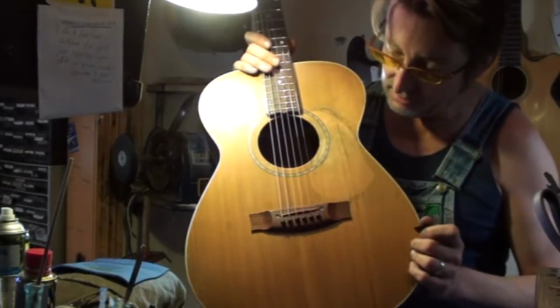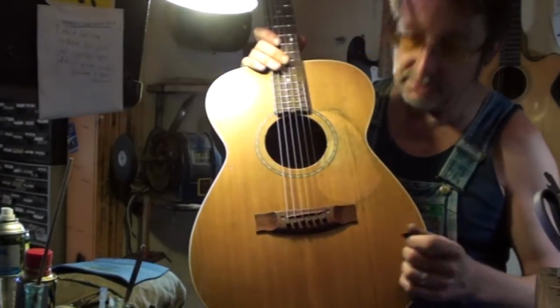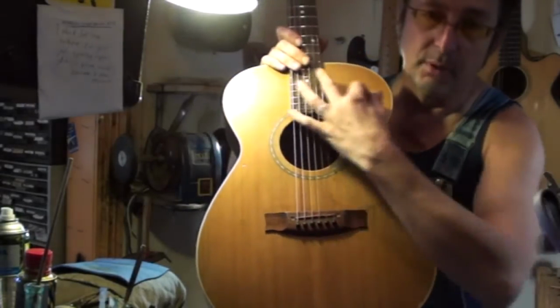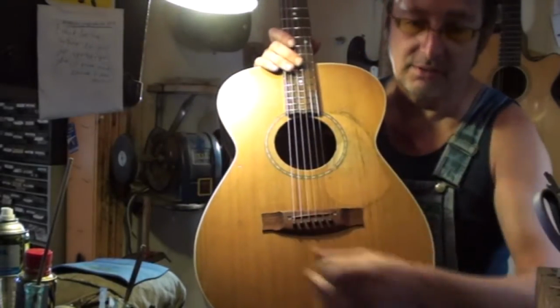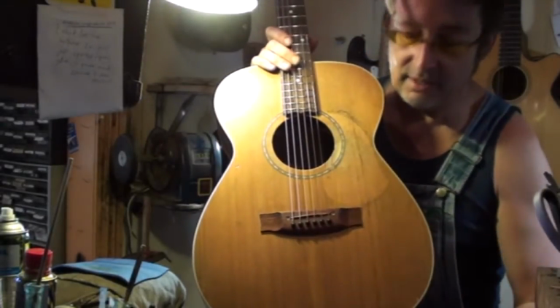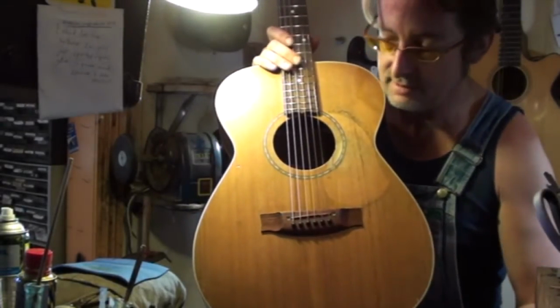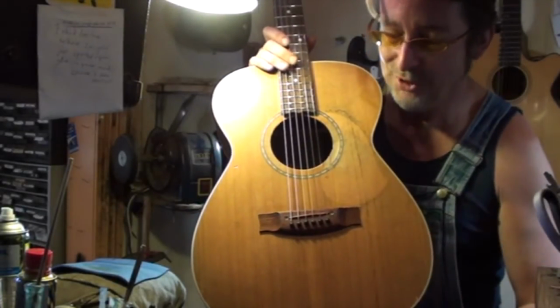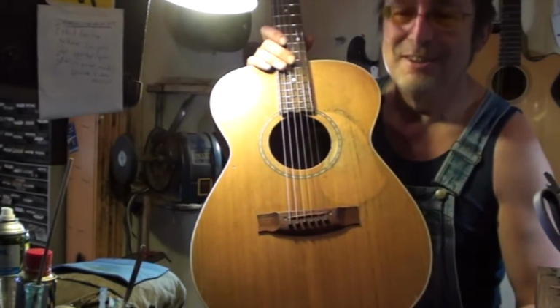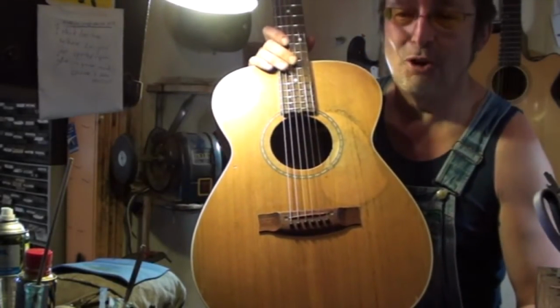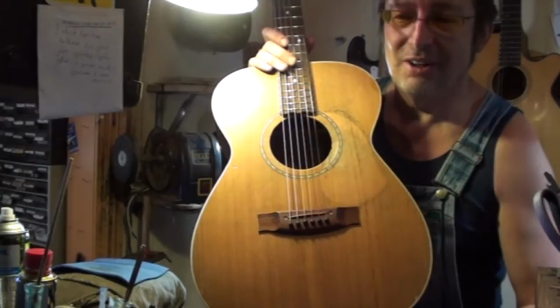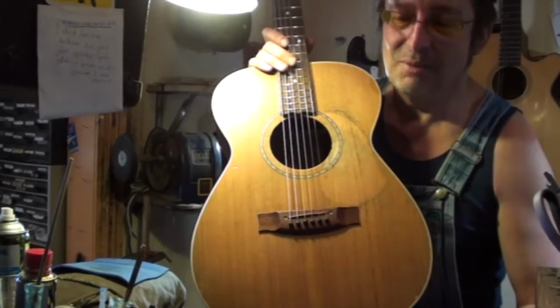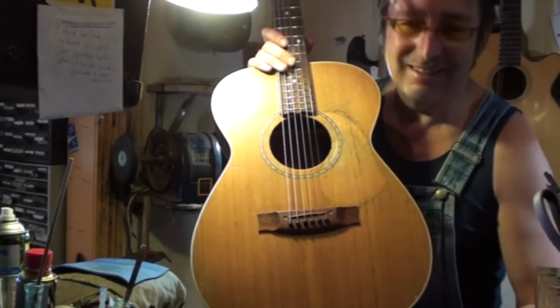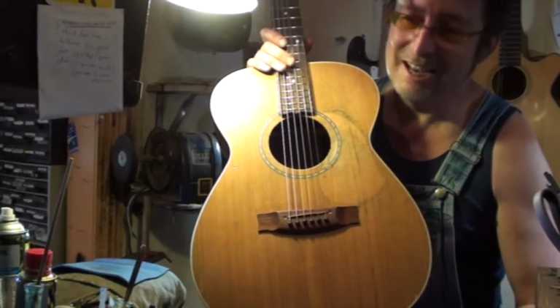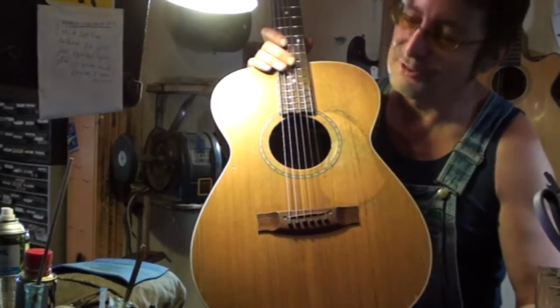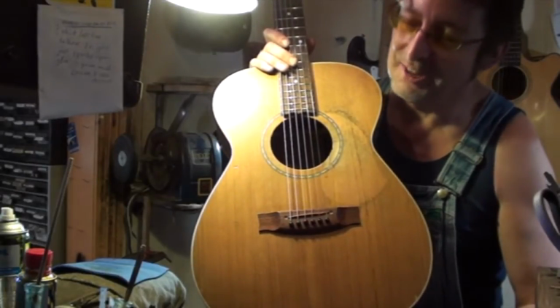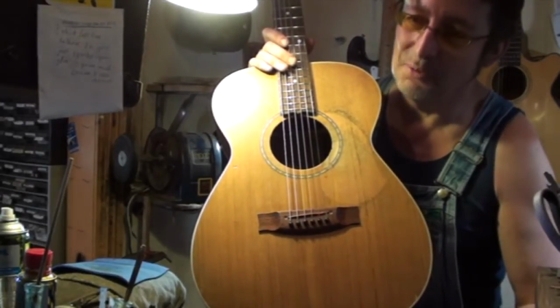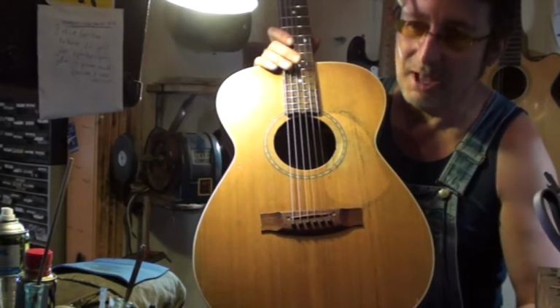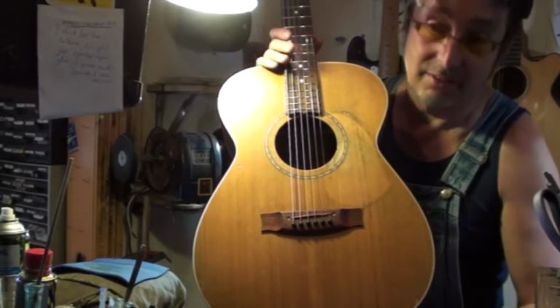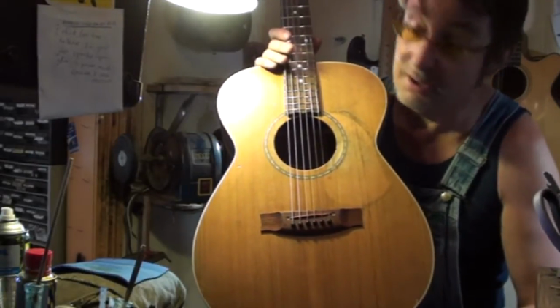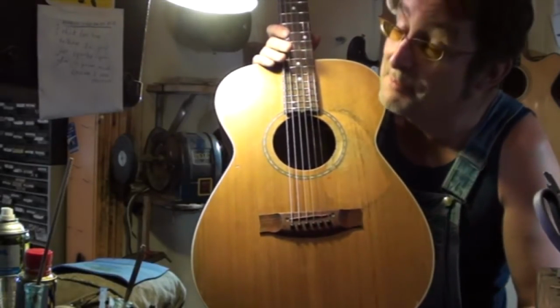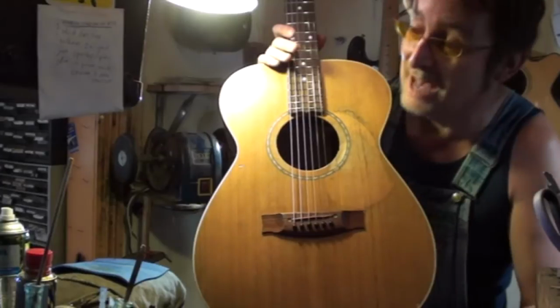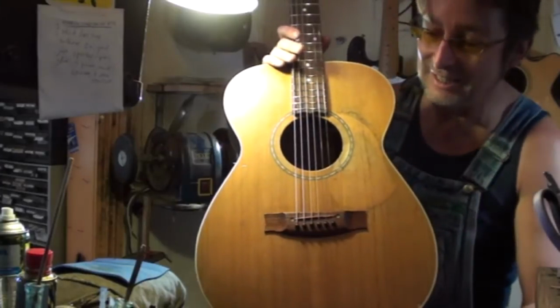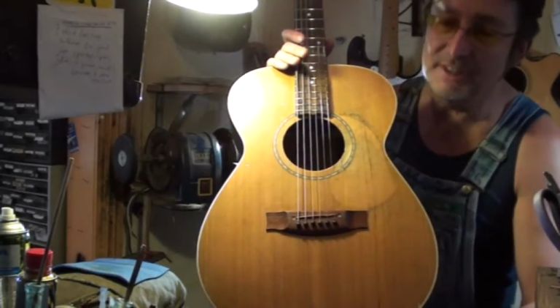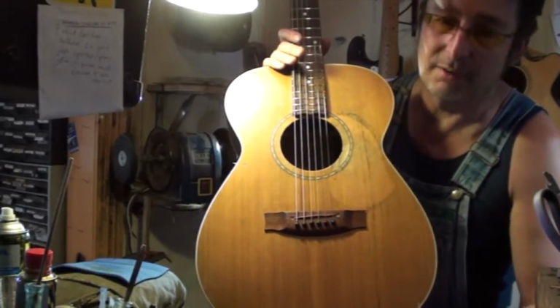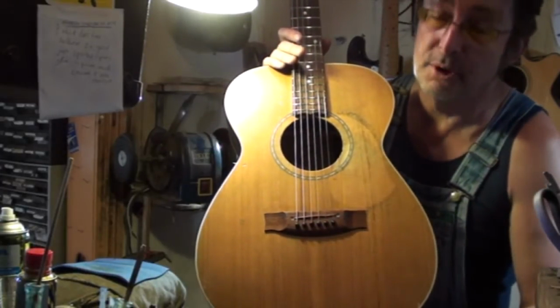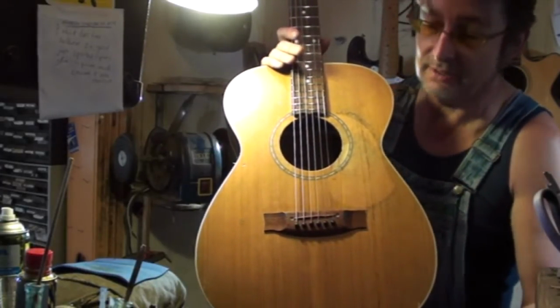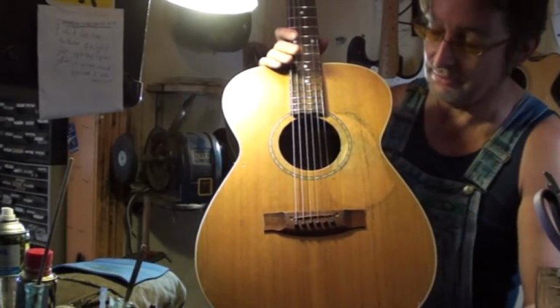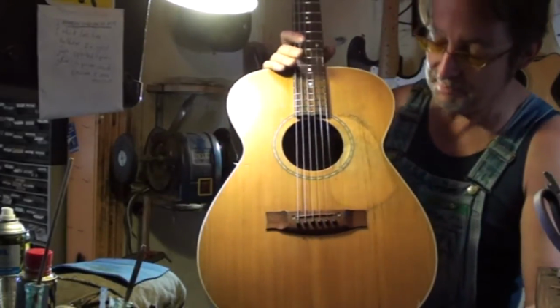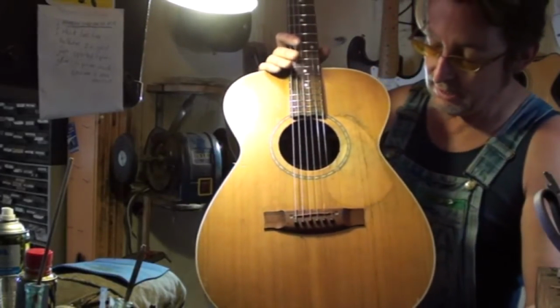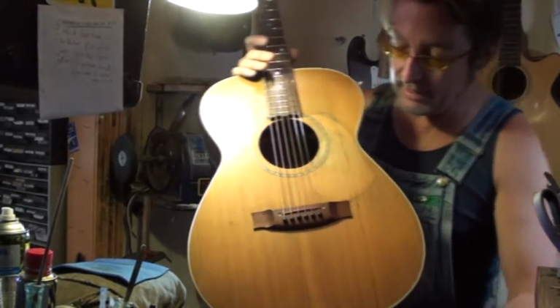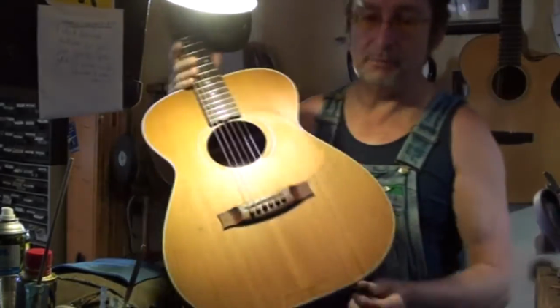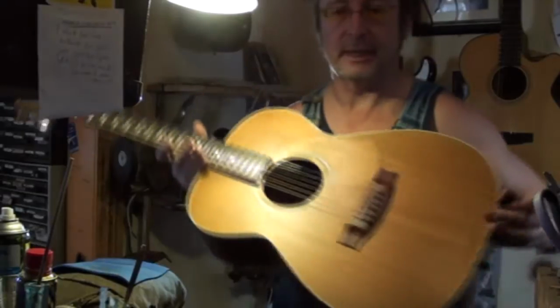Young James has rebuilt this guitar — the entire soundboard. I can't really describe just how bad it was. I think there's some photos you may be able to have a look at. Someone sat on it; a big person actually sat on this guitar. The outcome has been brilliant.